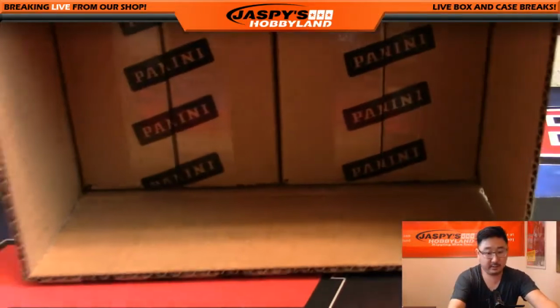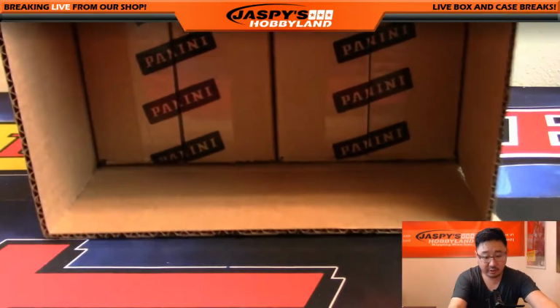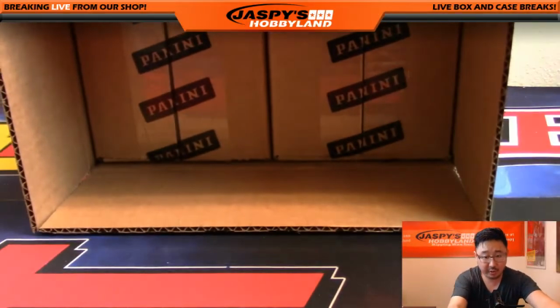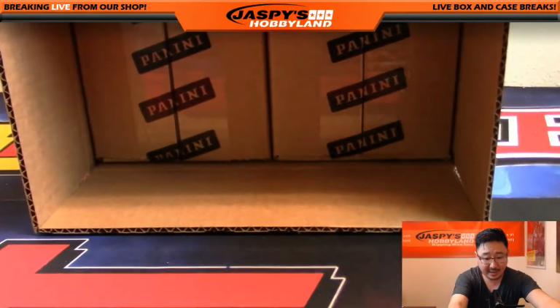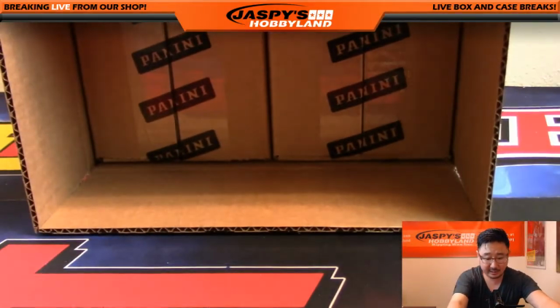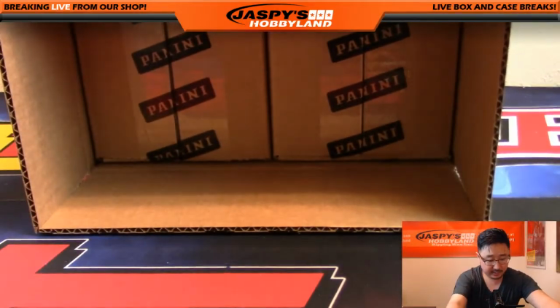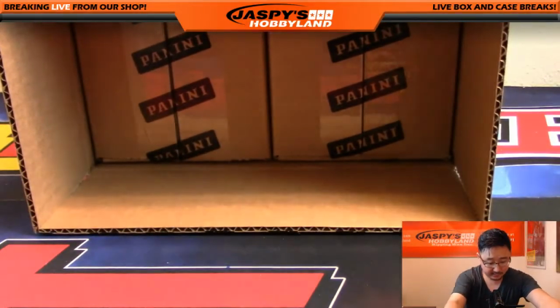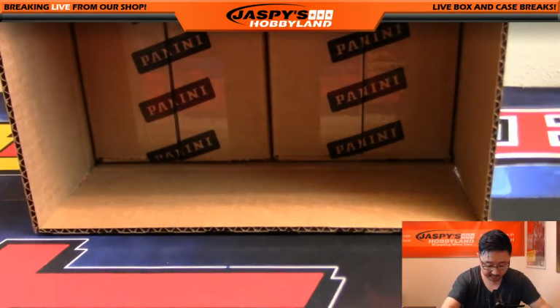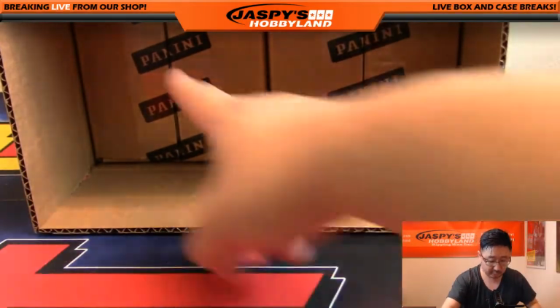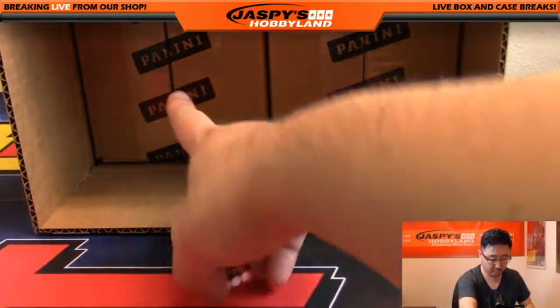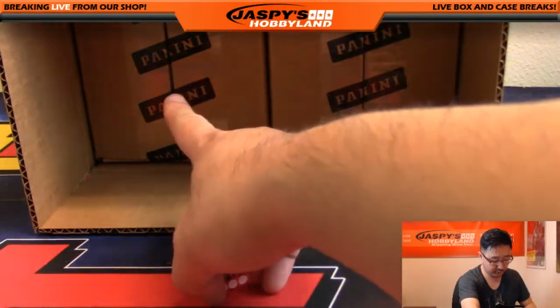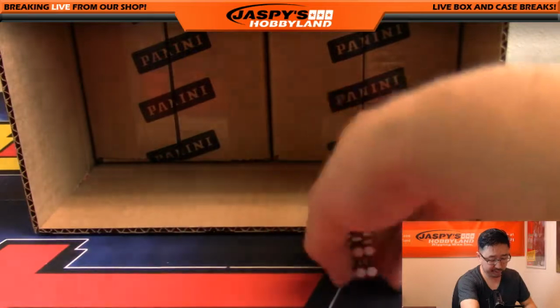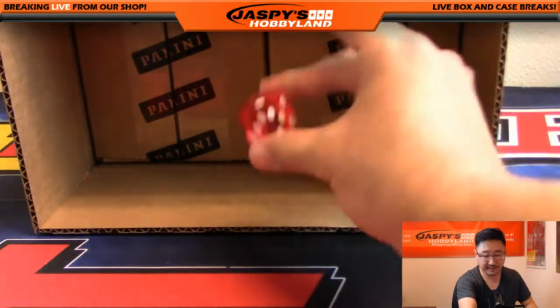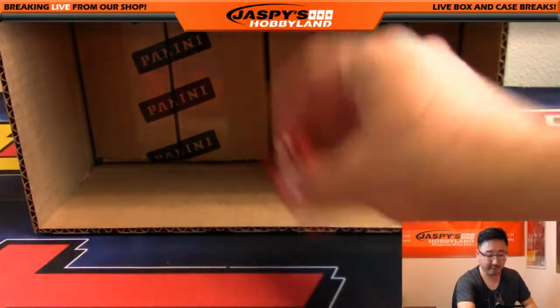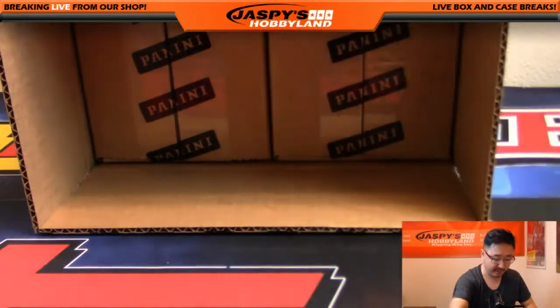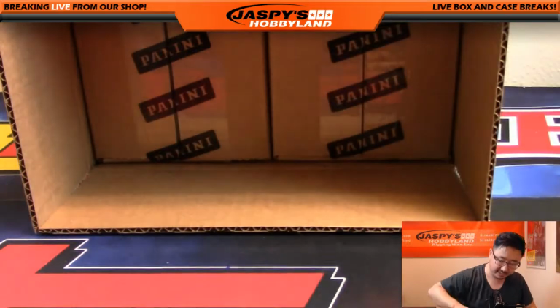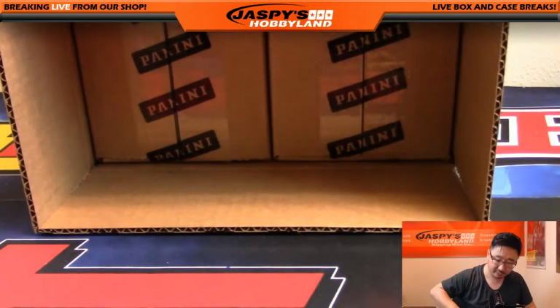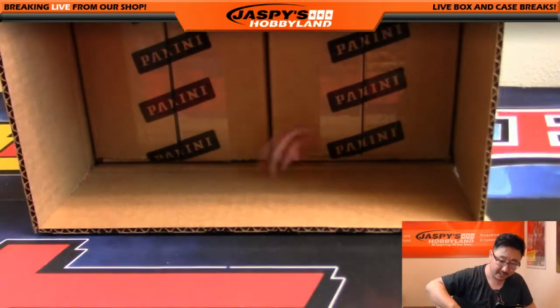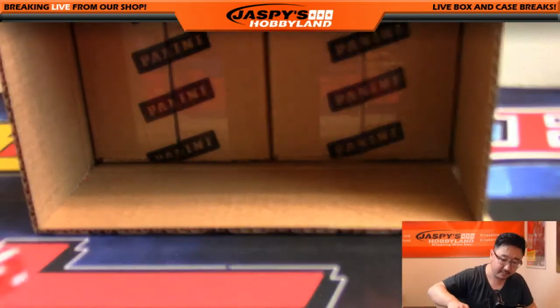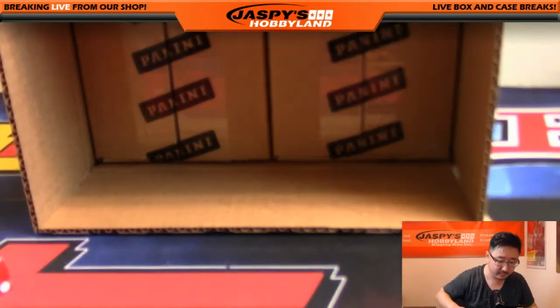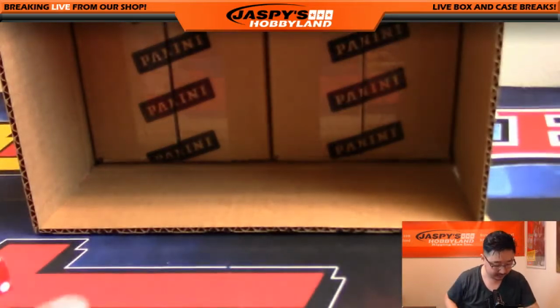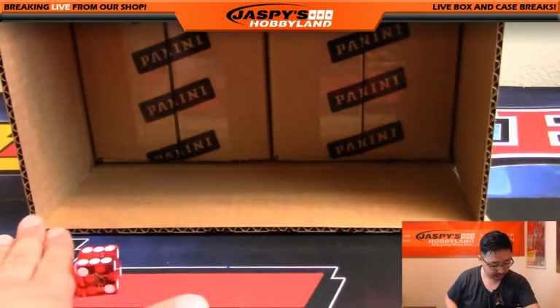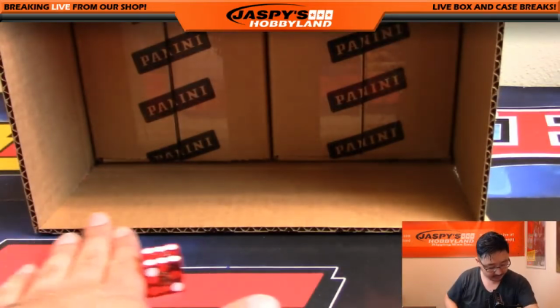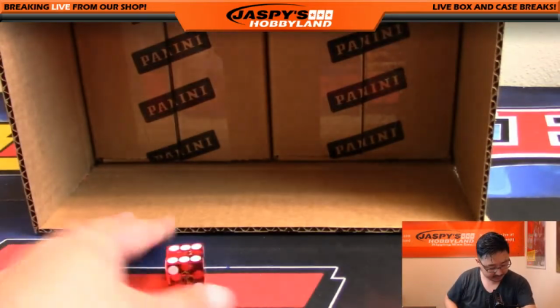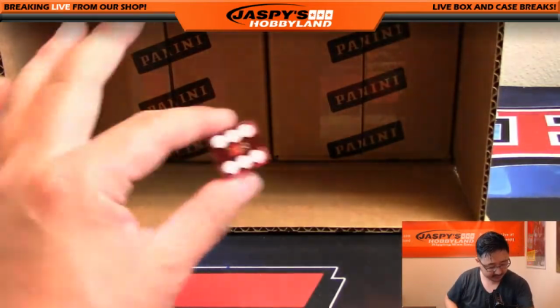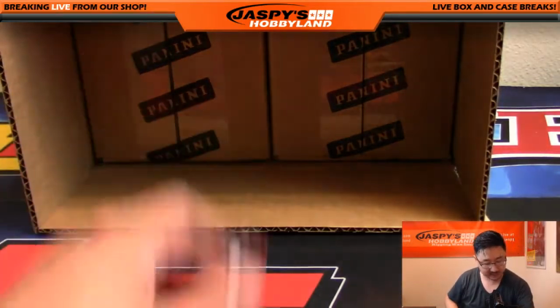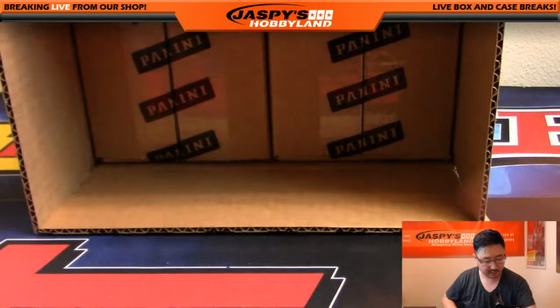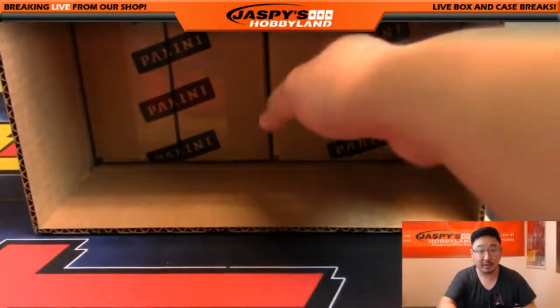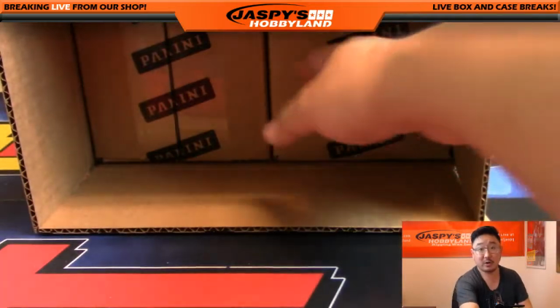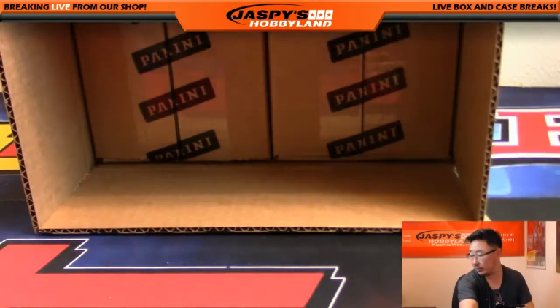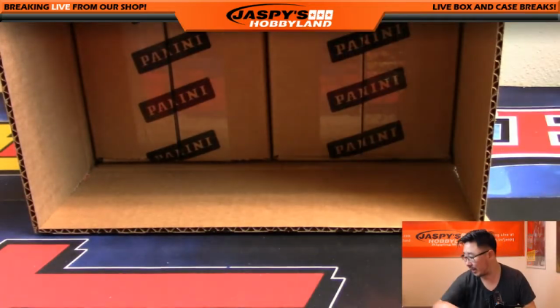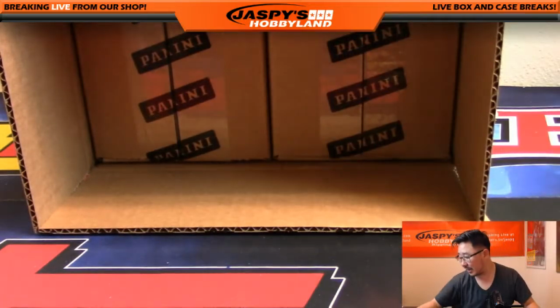Now let's roll the die to see which one we're going to do. One, two, three for the left side. Four, five, six for the right side. And that's a six right here, so we'll be doing the right side.